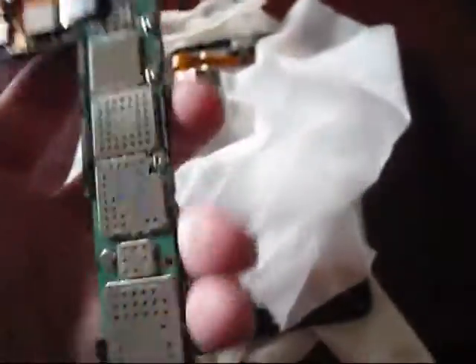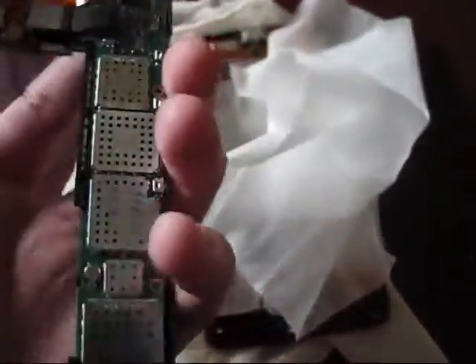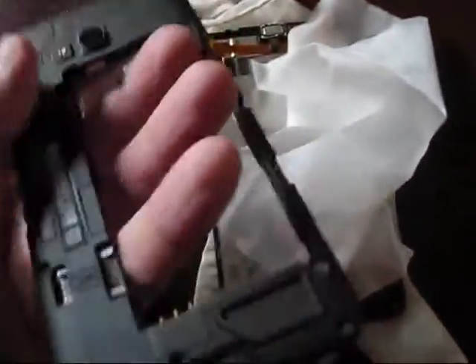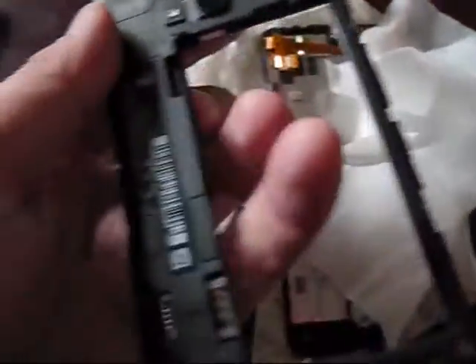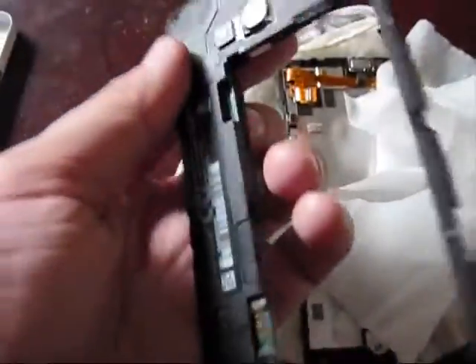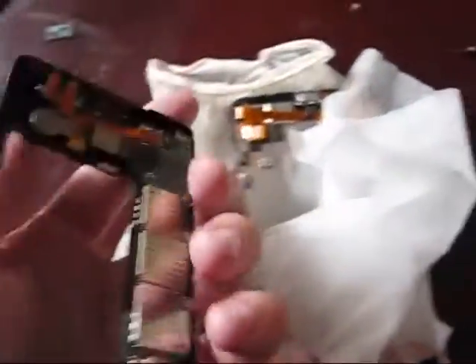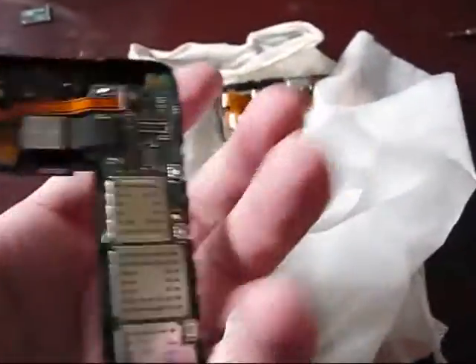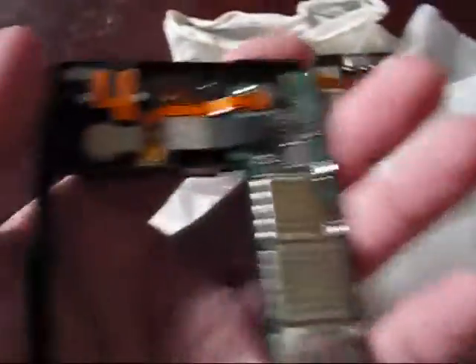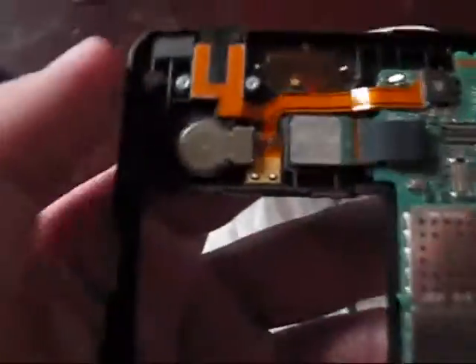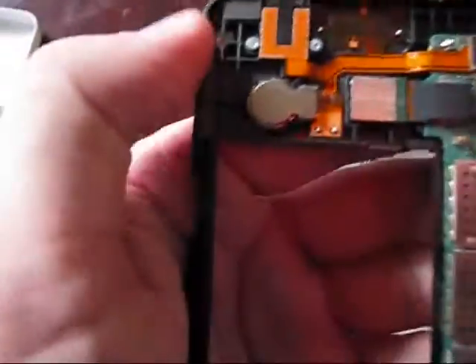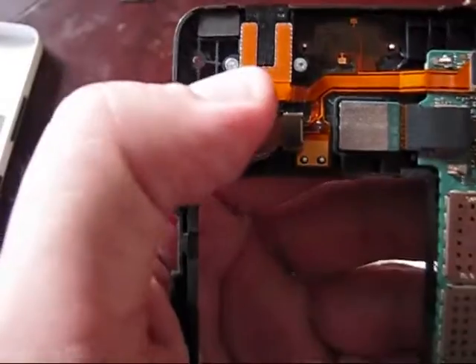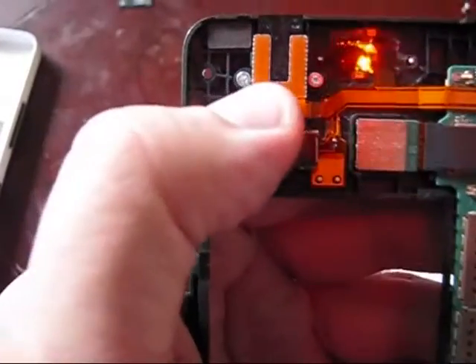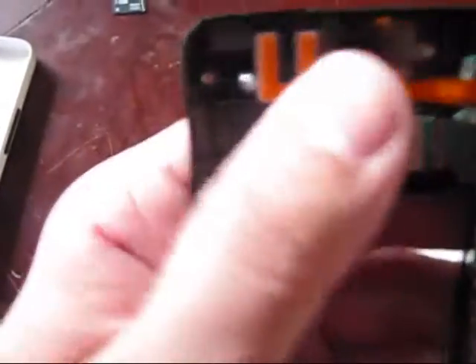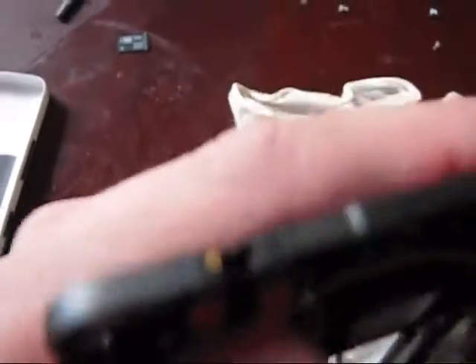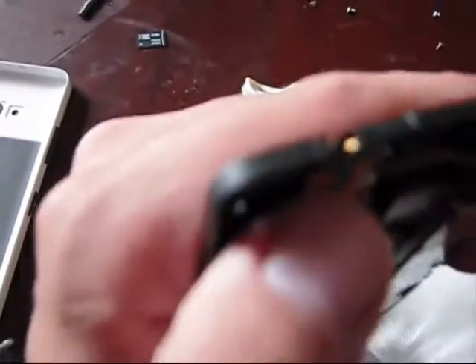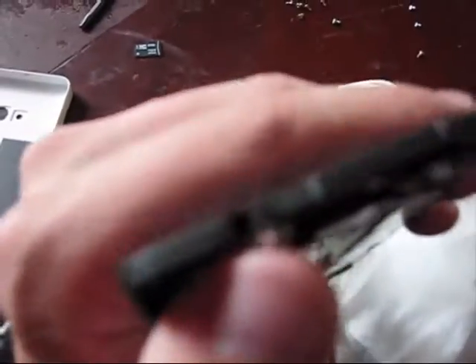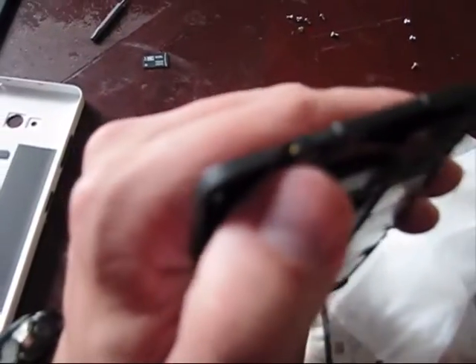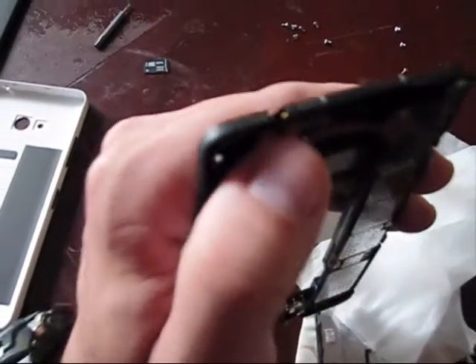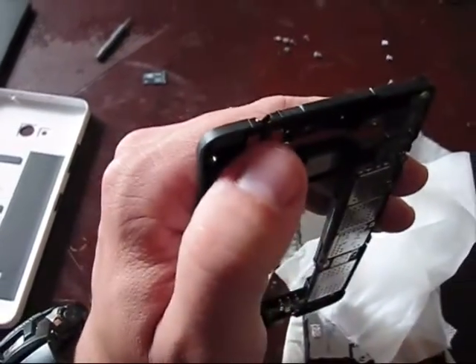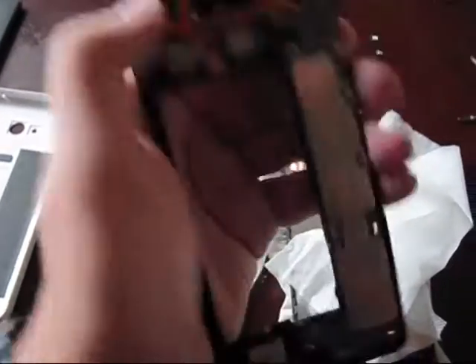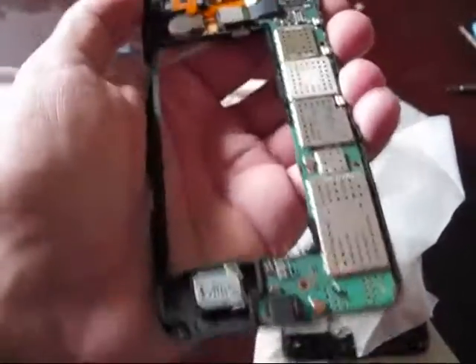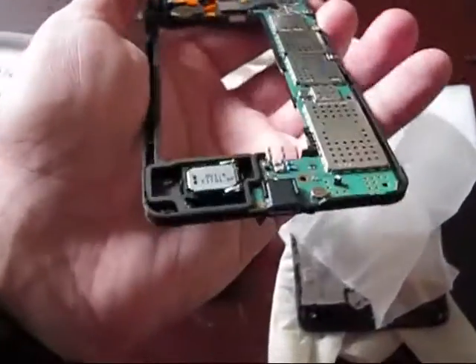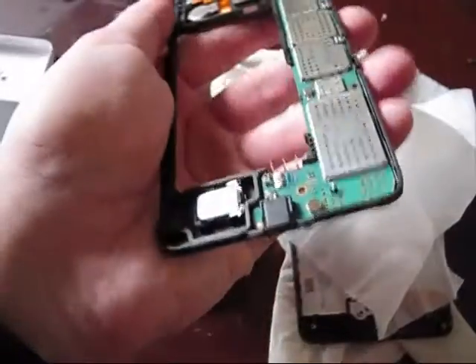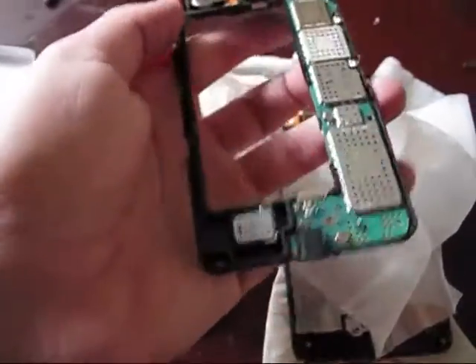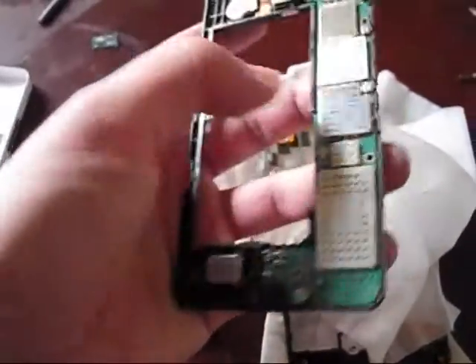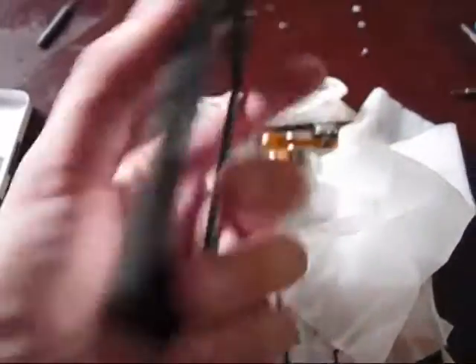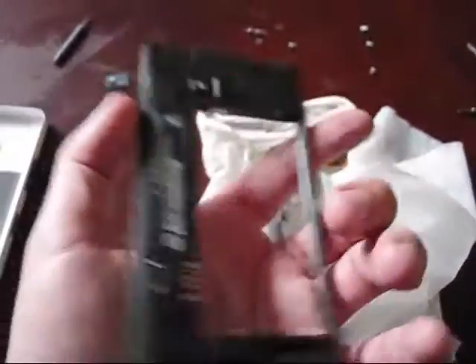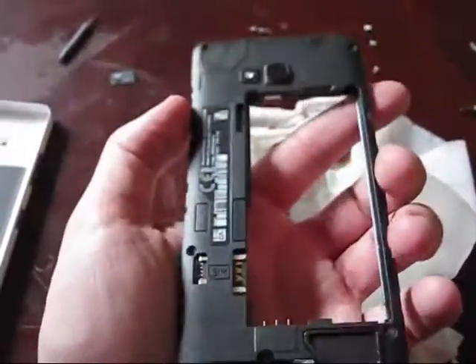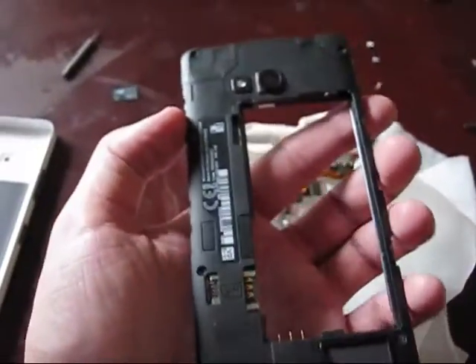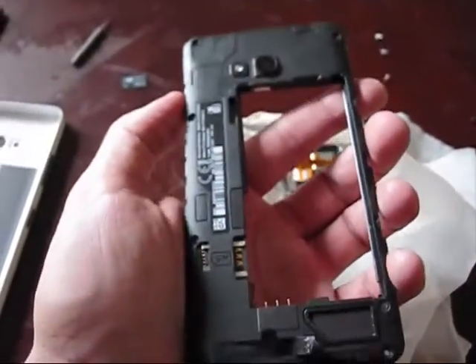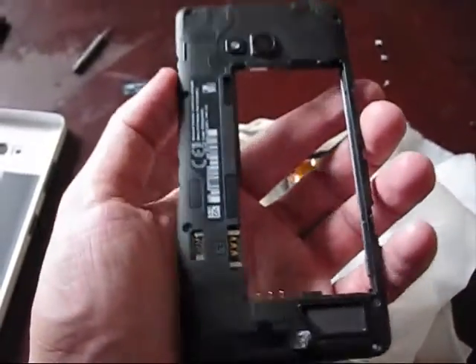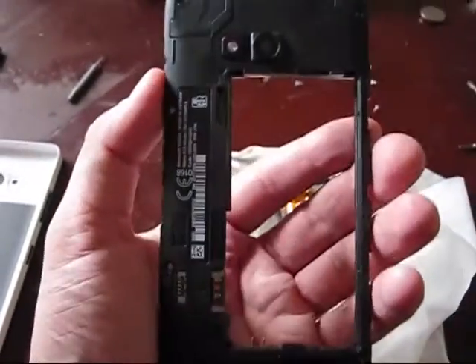I'm cleaning everything using isopropyl-based wipes. To remove the logic board completely, just remove those two T5 screws which are holding the speaker in place, and you will be able to completely remove the logic board from the lower cover.